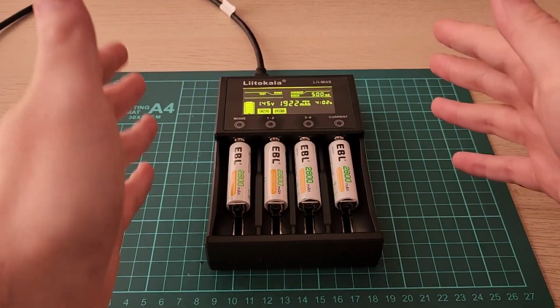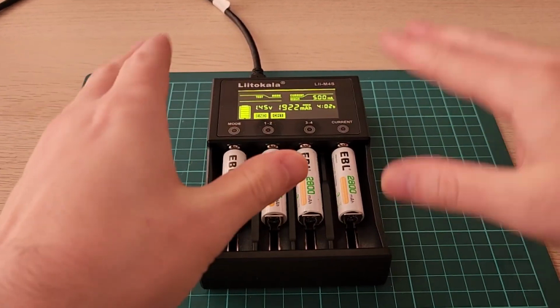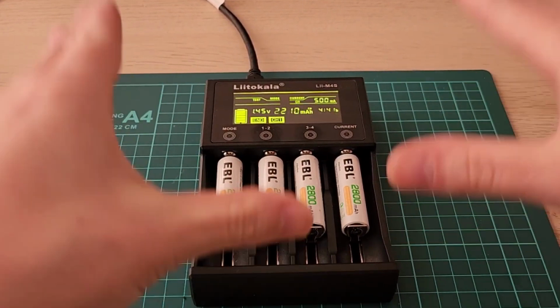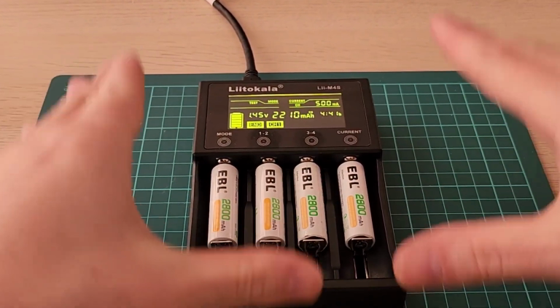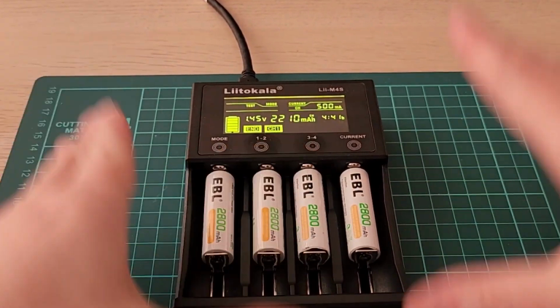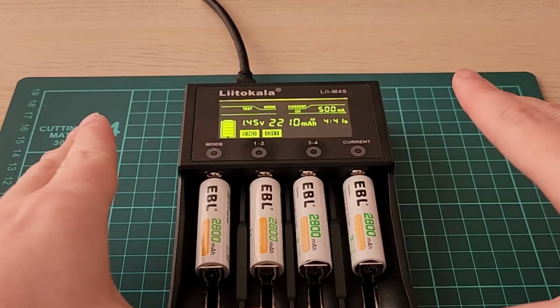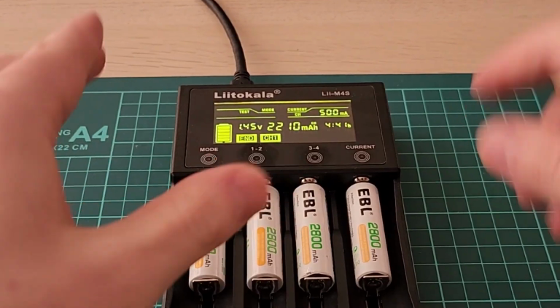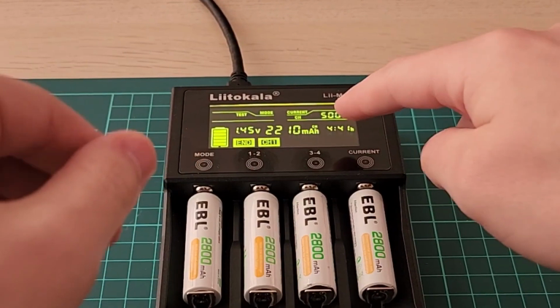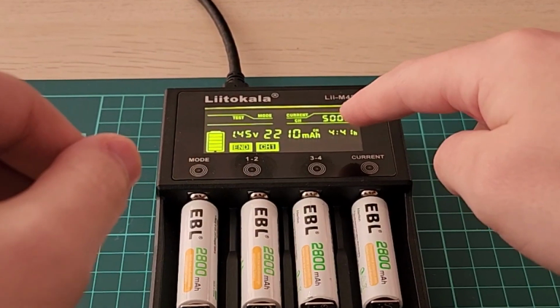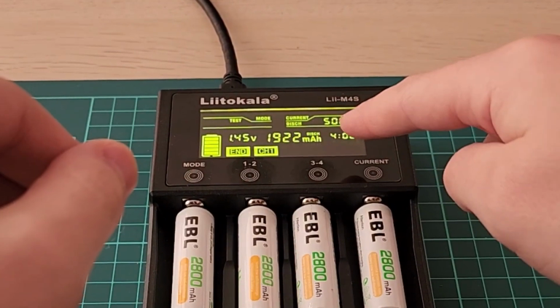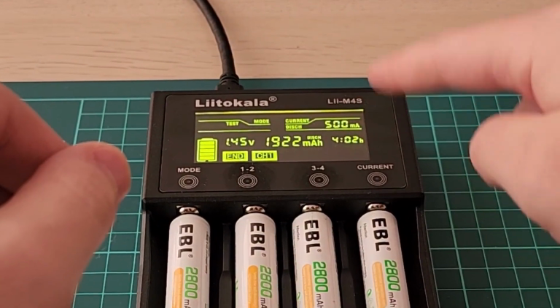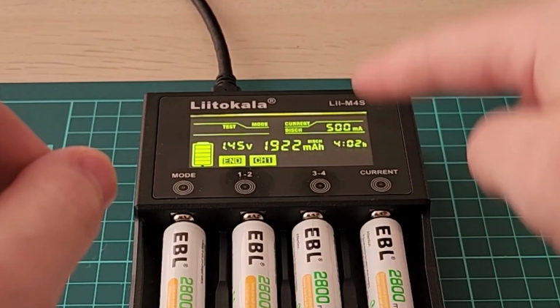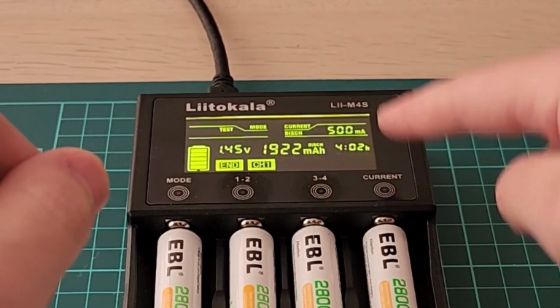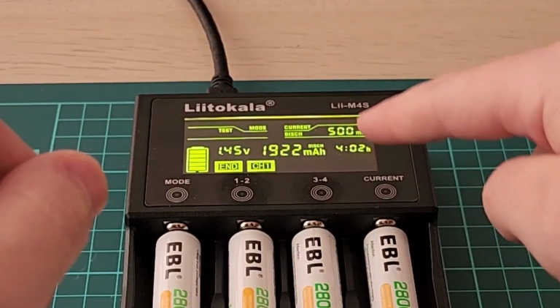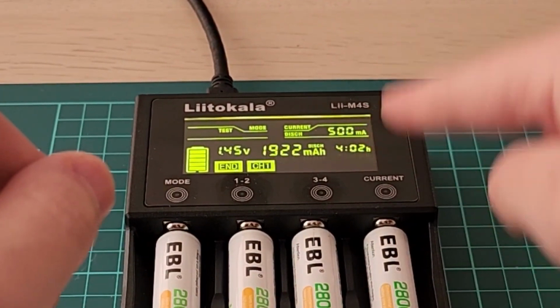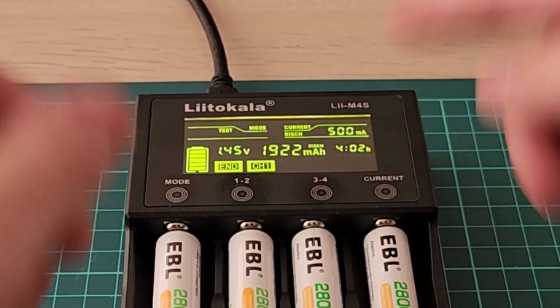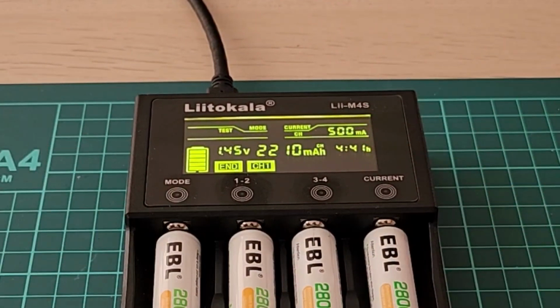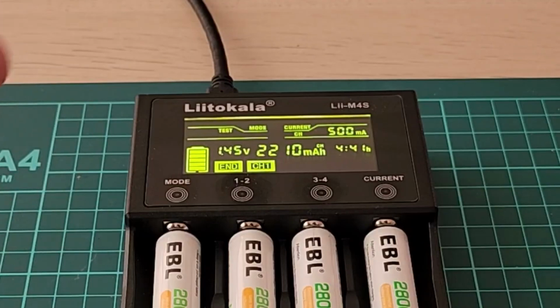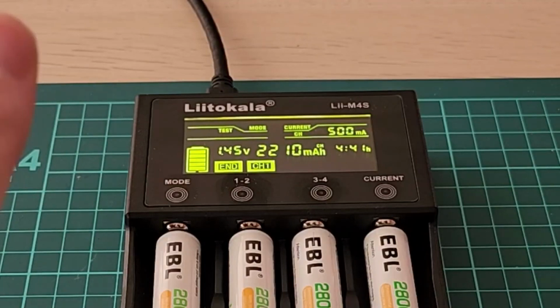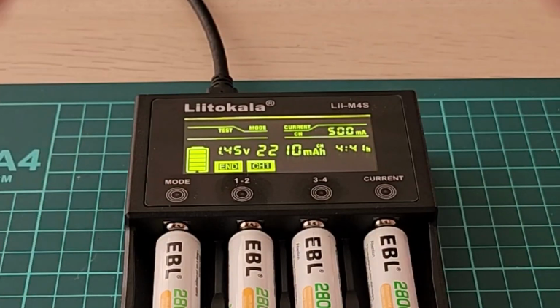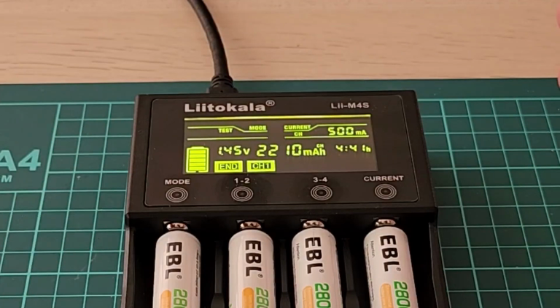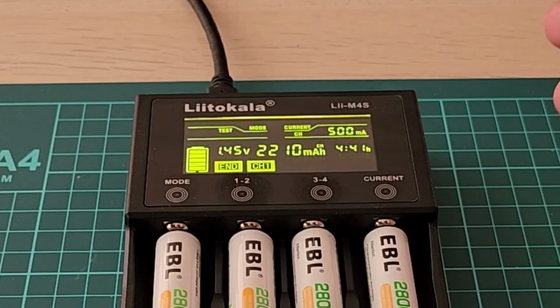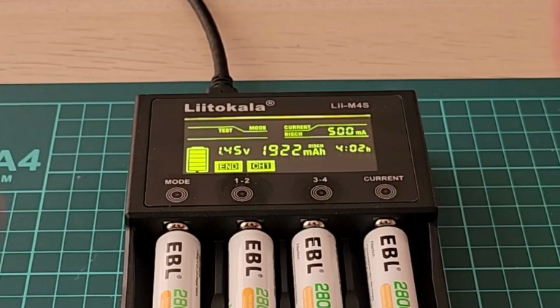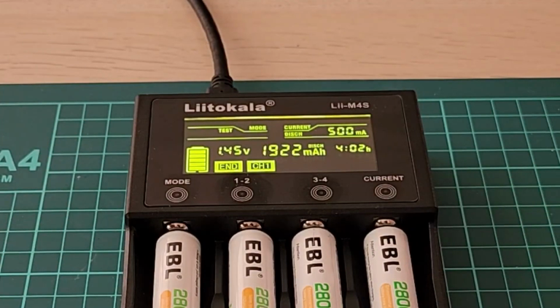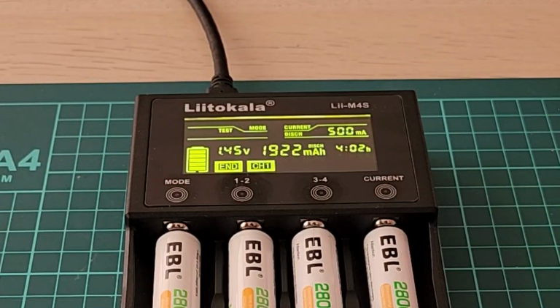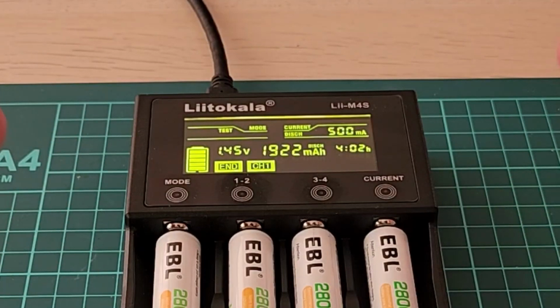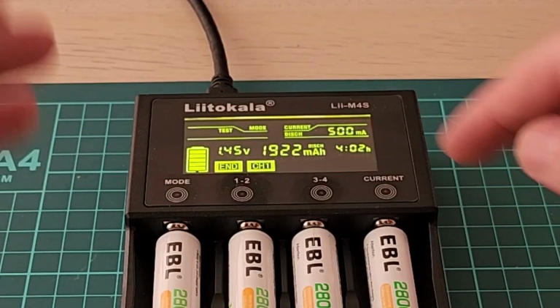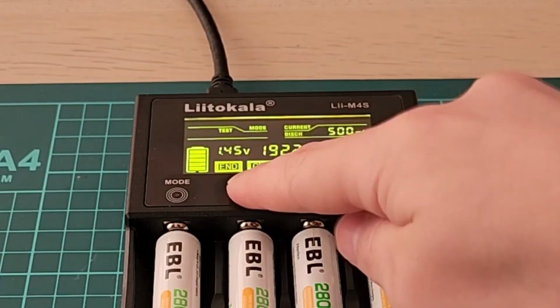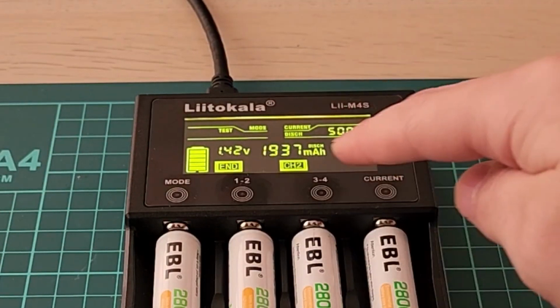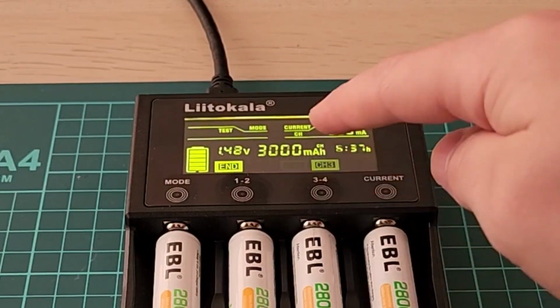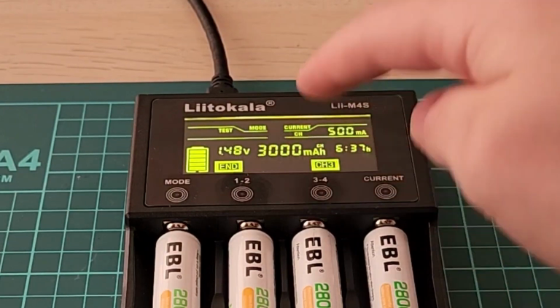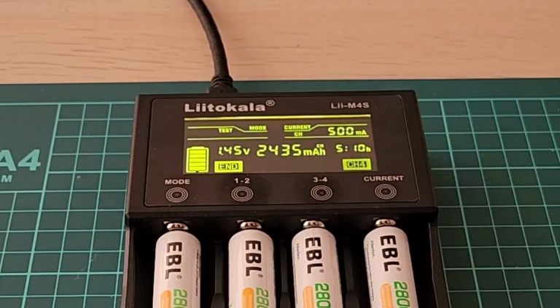It's the next day, and it finished charging and discharging. You can see up there it alternates between how much energy it took to discharge and how much energy it took to charge it back up after that. So 2200 charge, 1900 discharge — and you can see that for each of the channels.